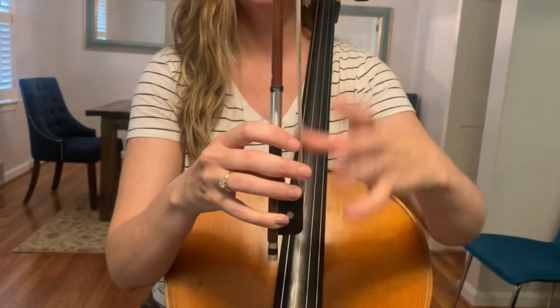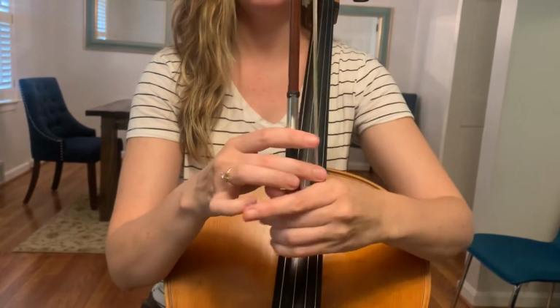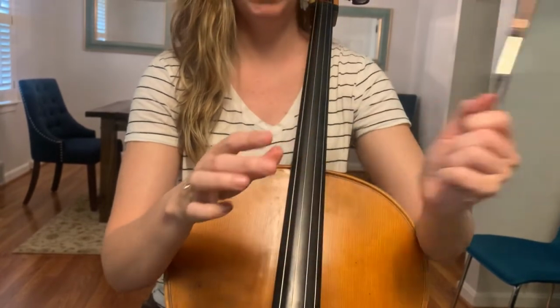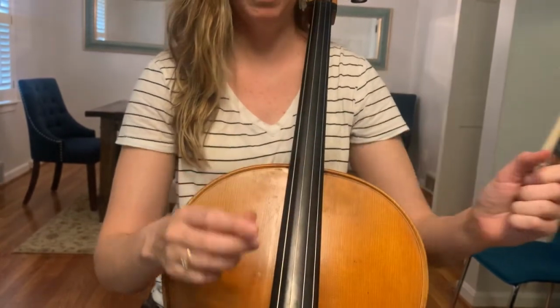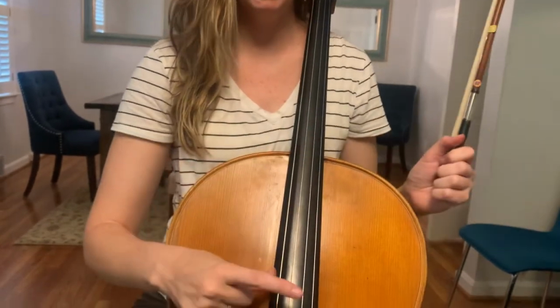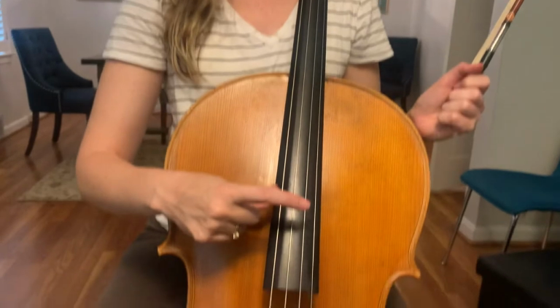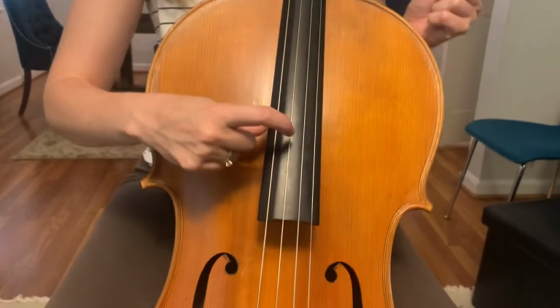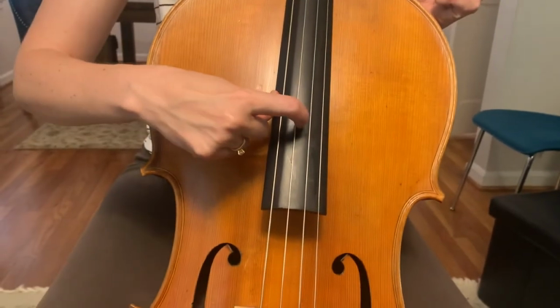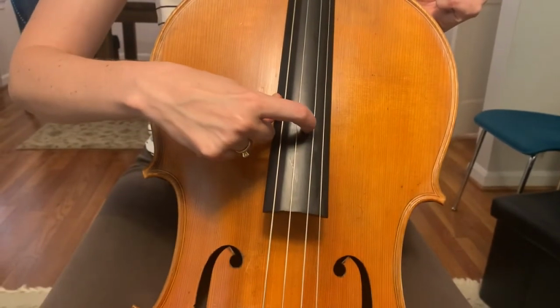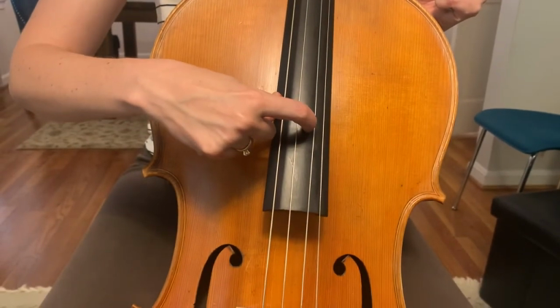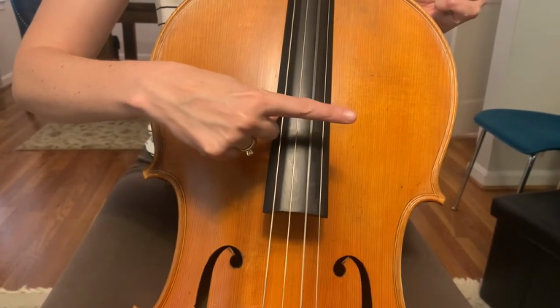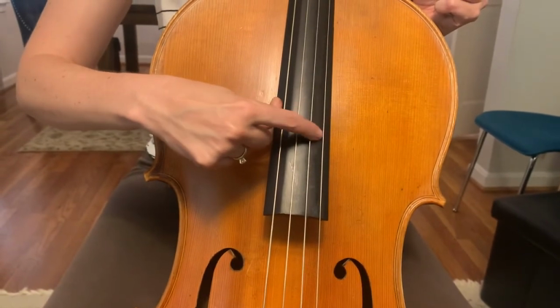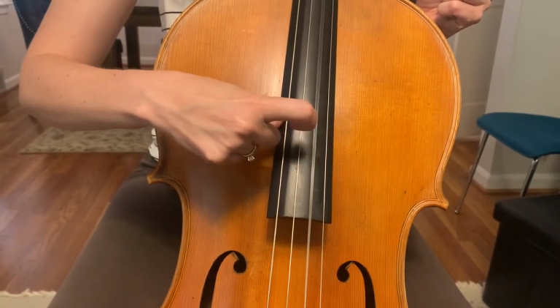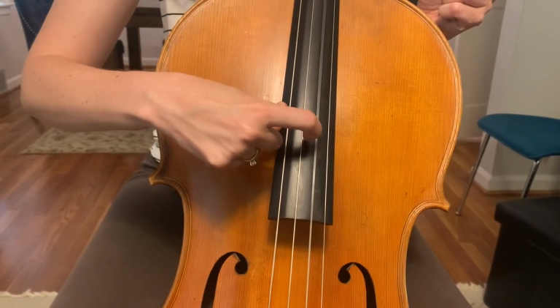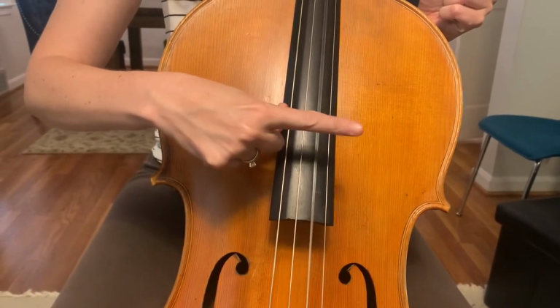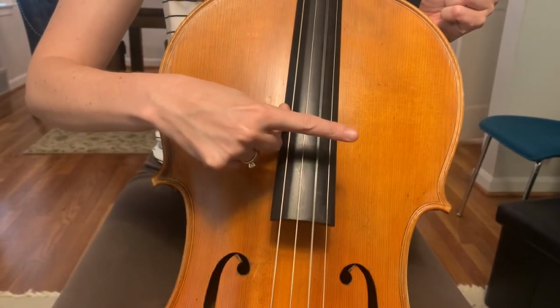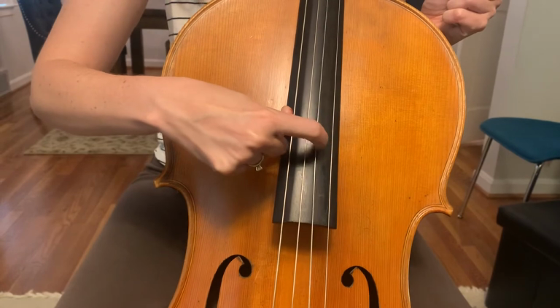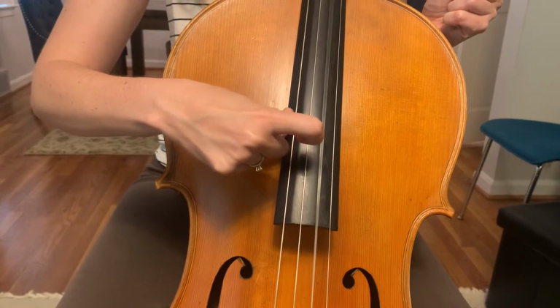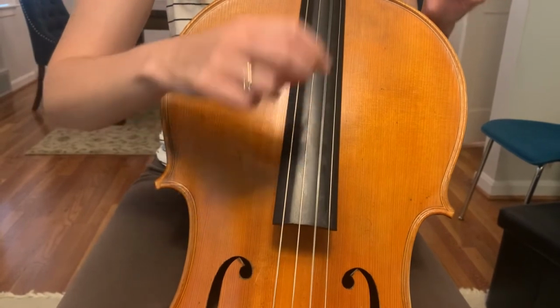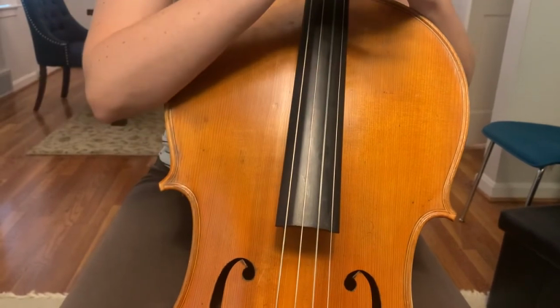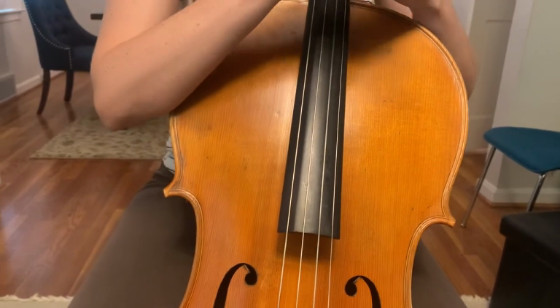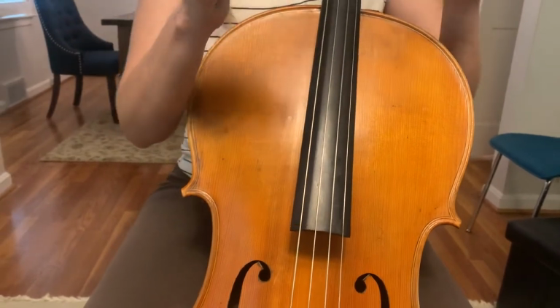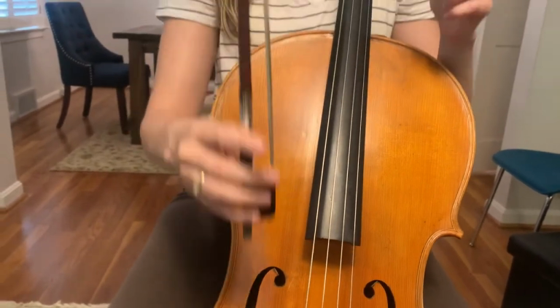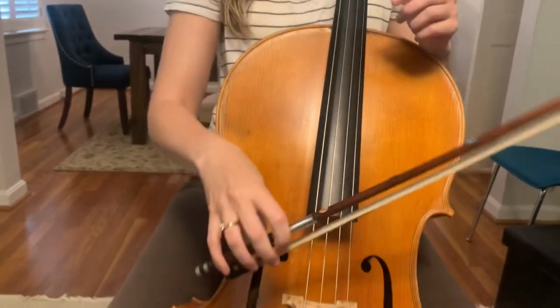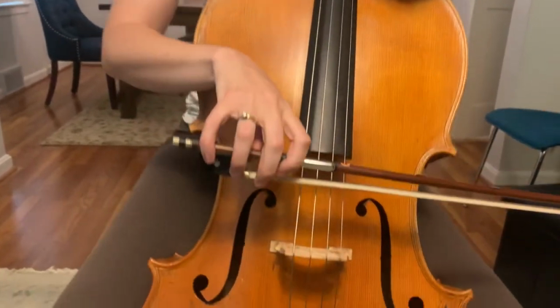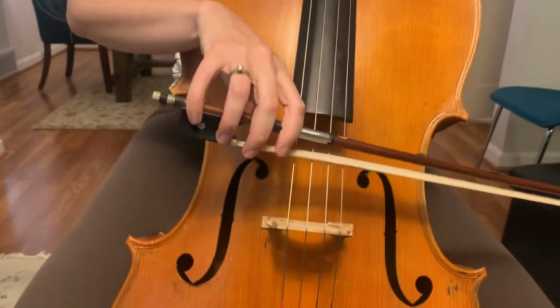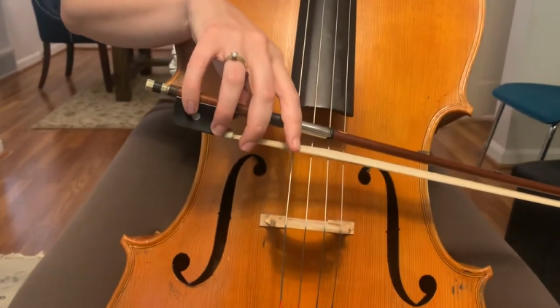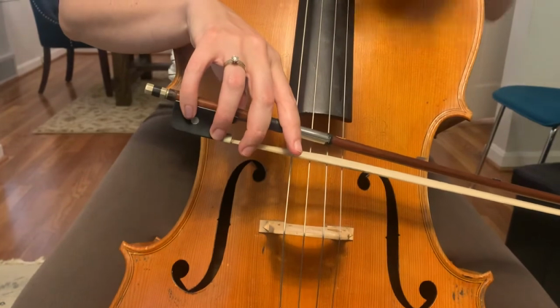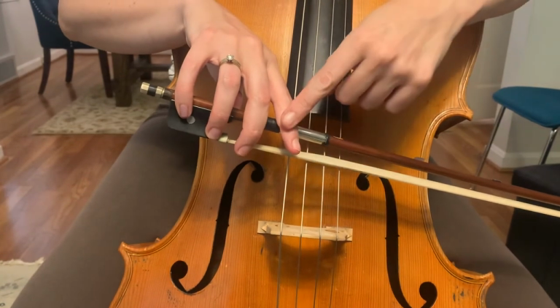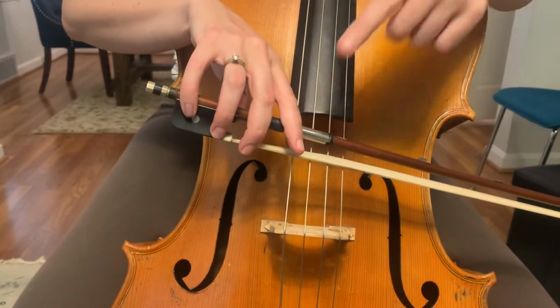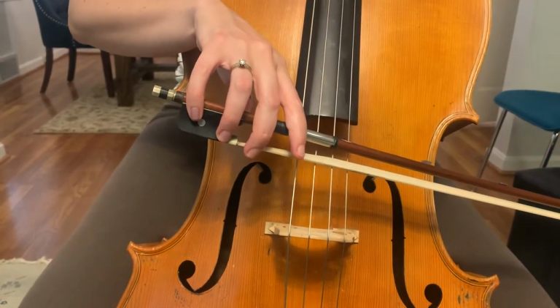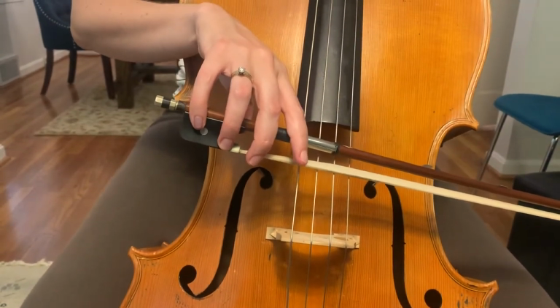Take your bow and use your left hand to fluff the string with that motion. Then hold your bow, put it on the D string, and use just your first finger to move the bow.